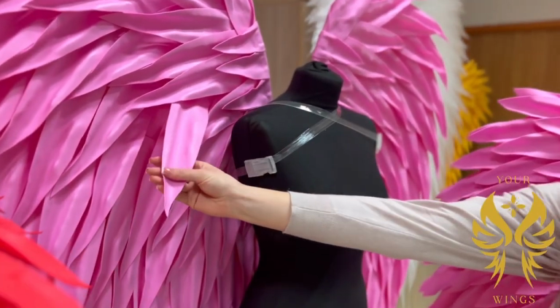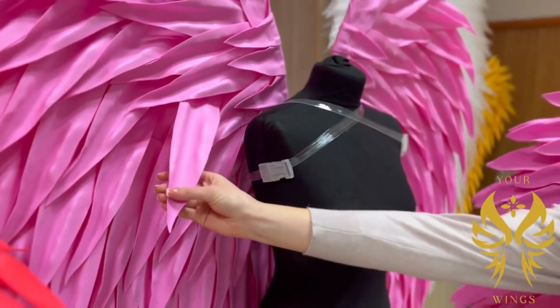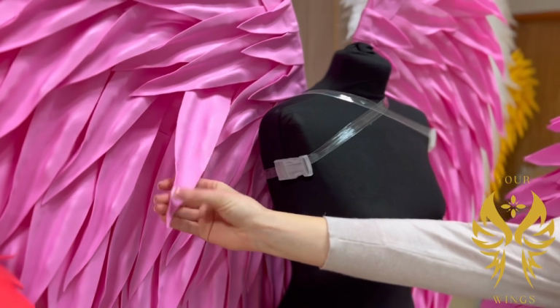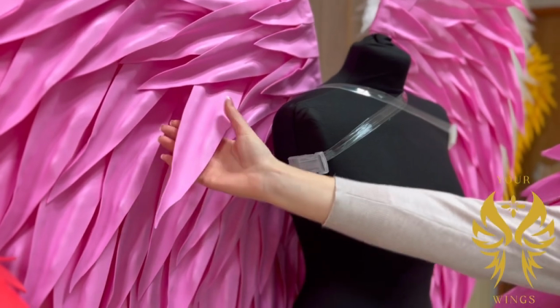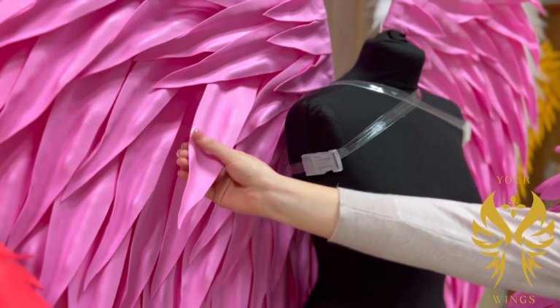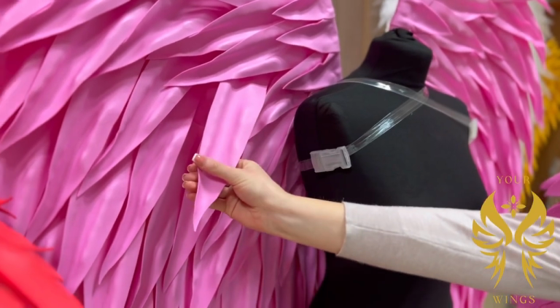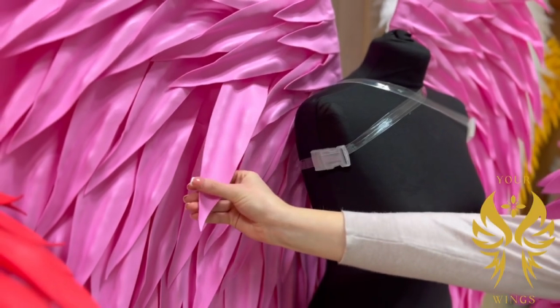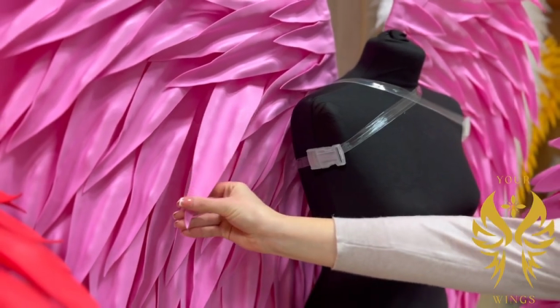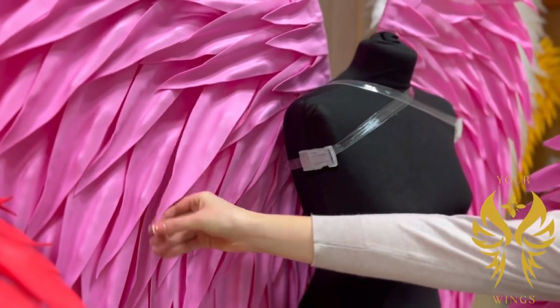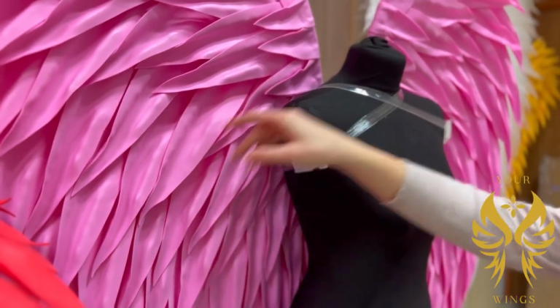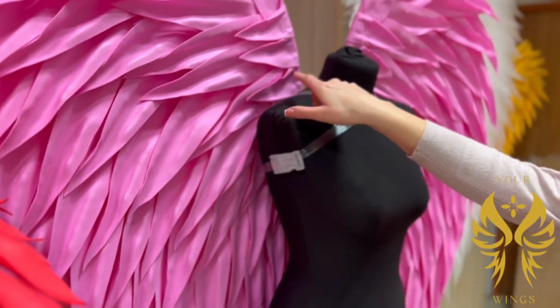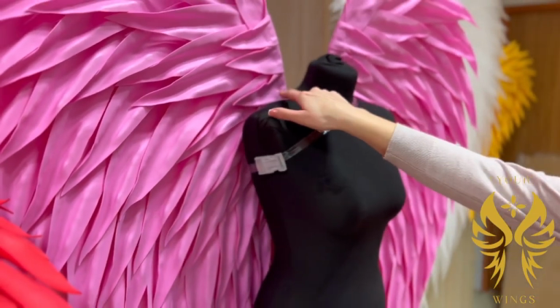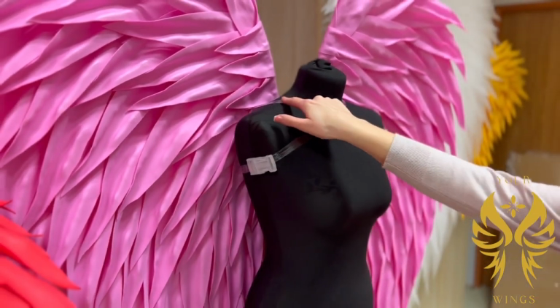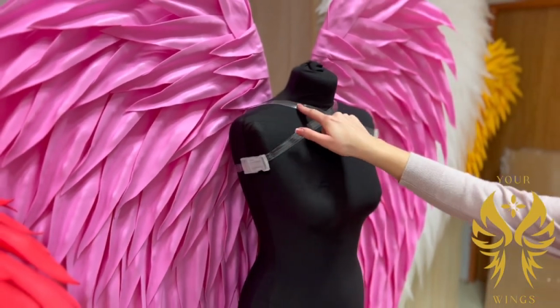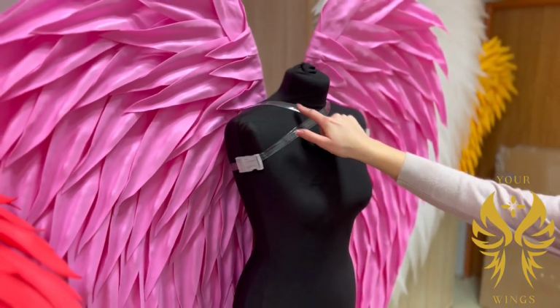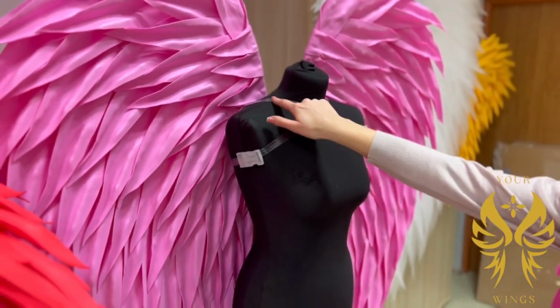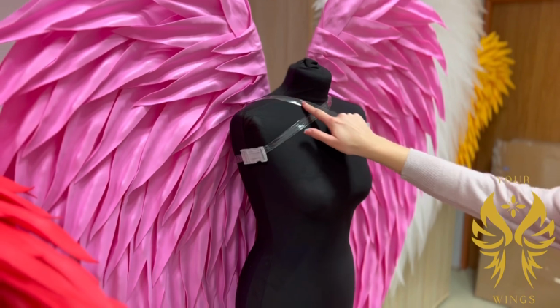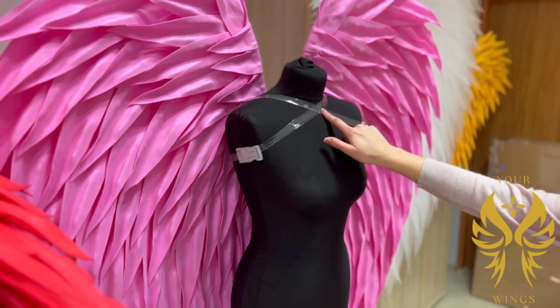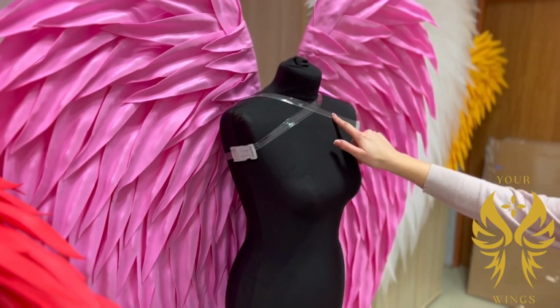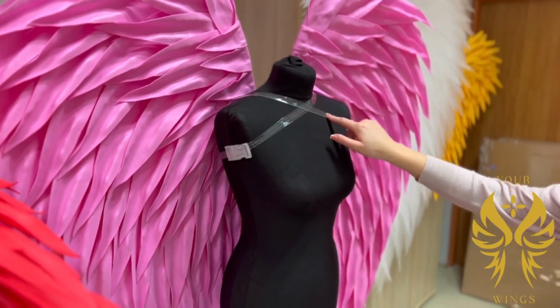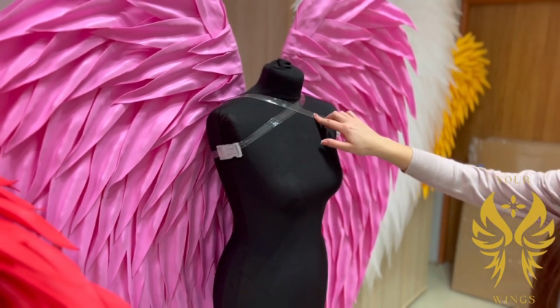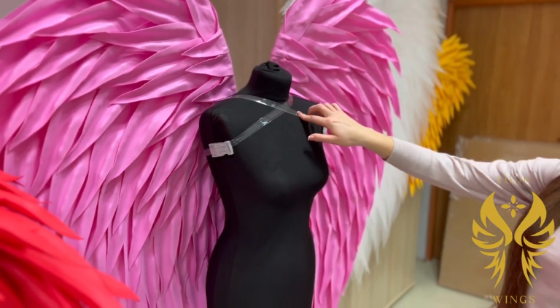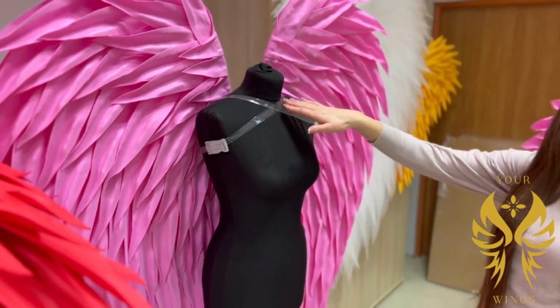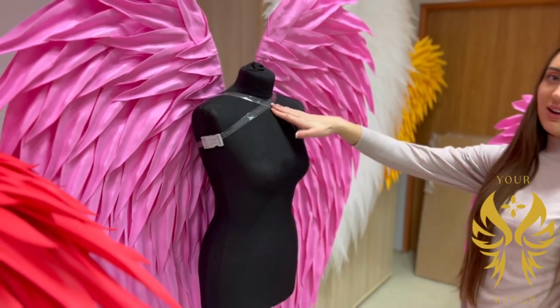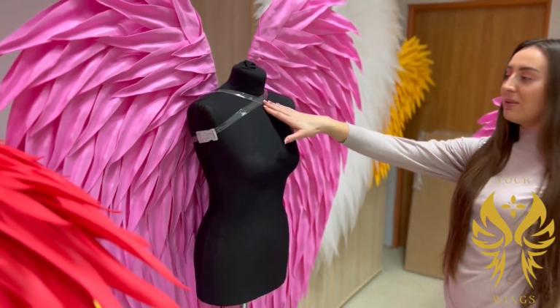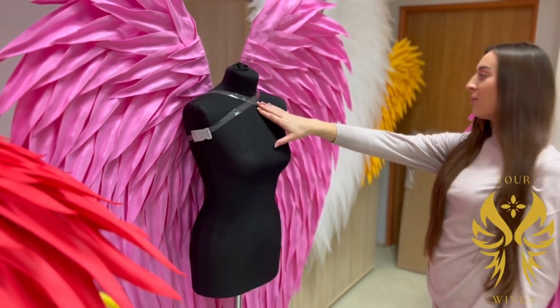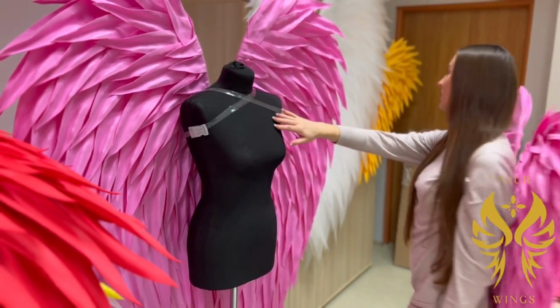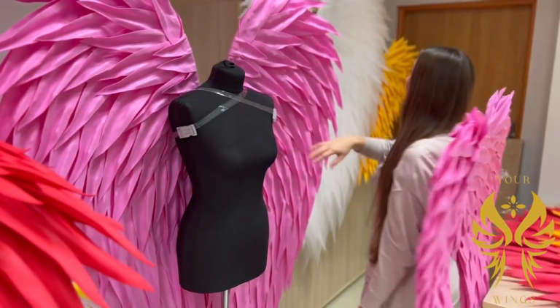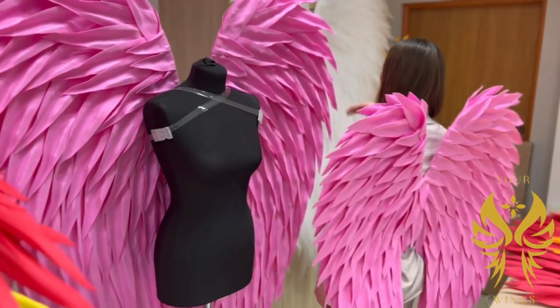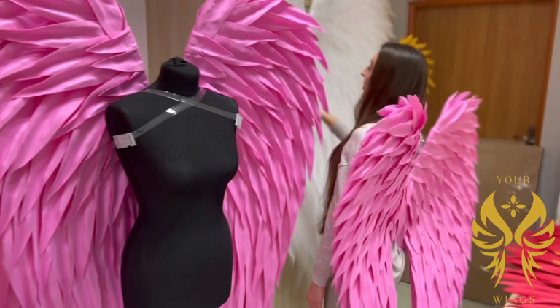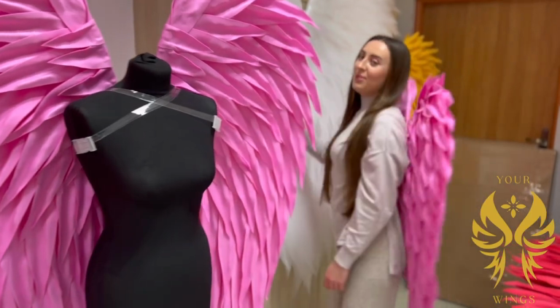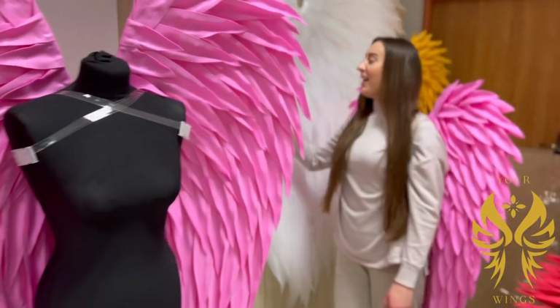It also comes with a completely transparent strap, which is very comfortable so you can cover it with clothes. And here's another one that we have.